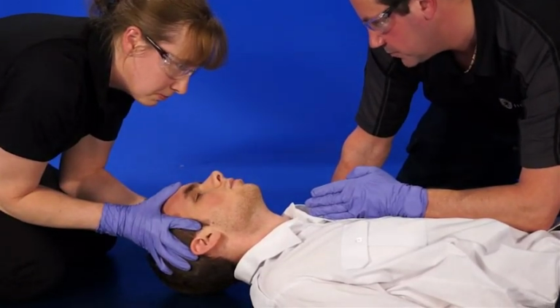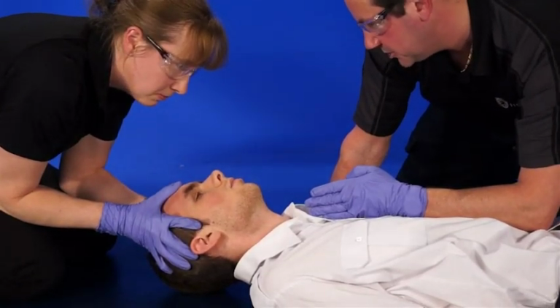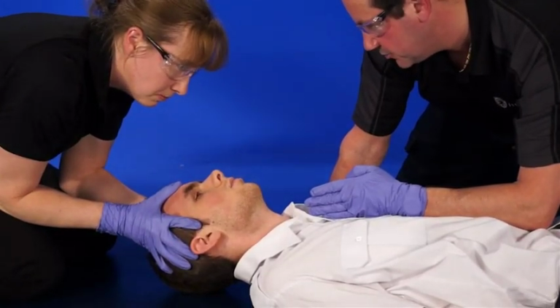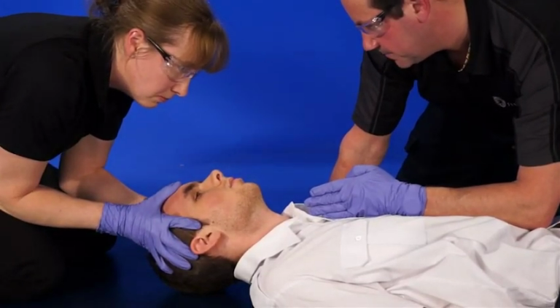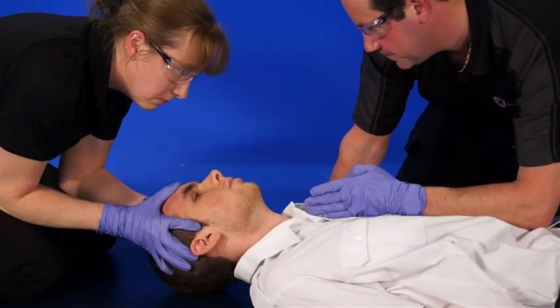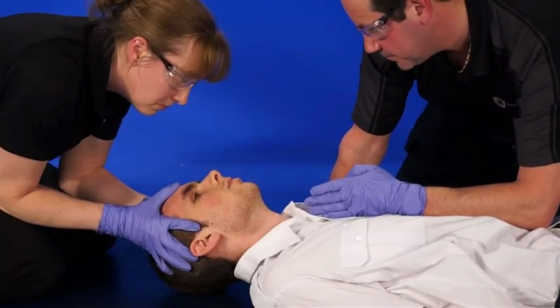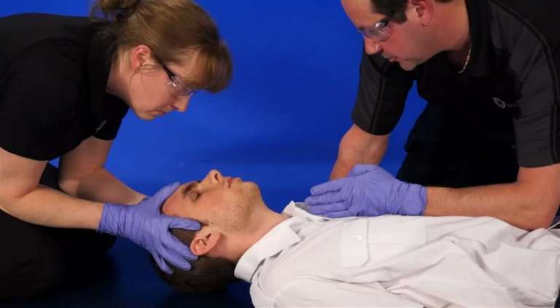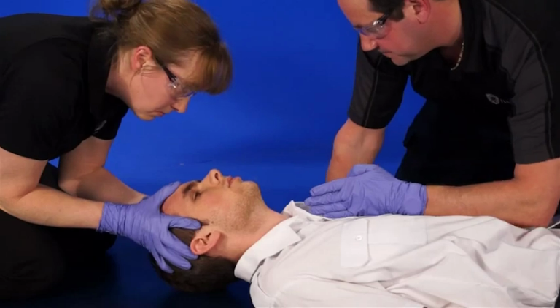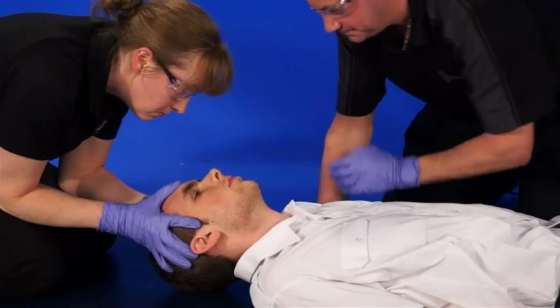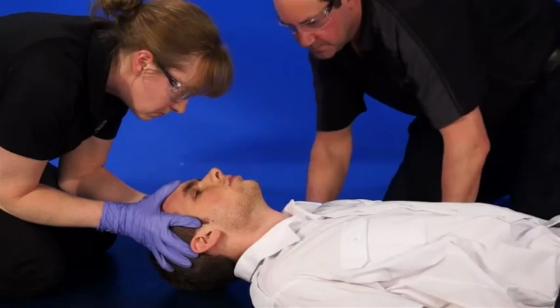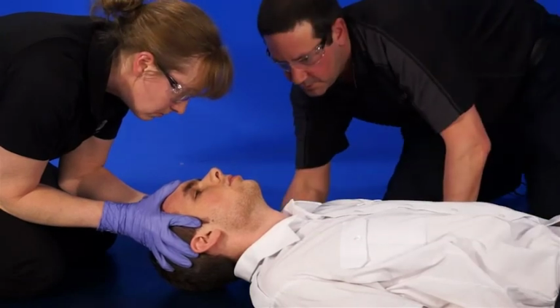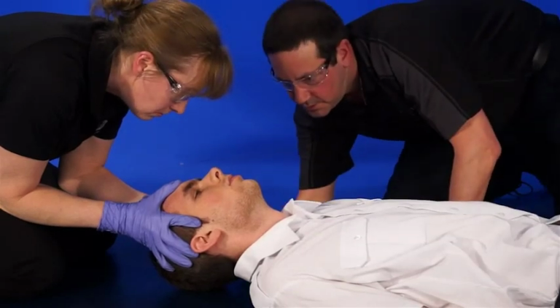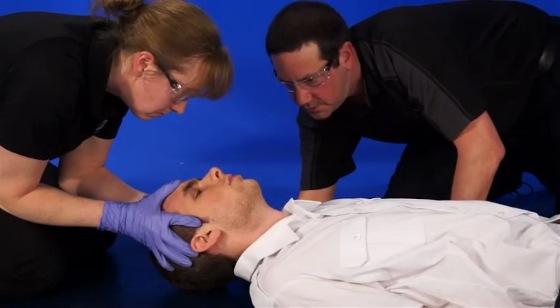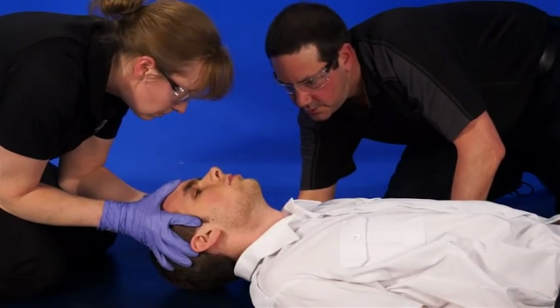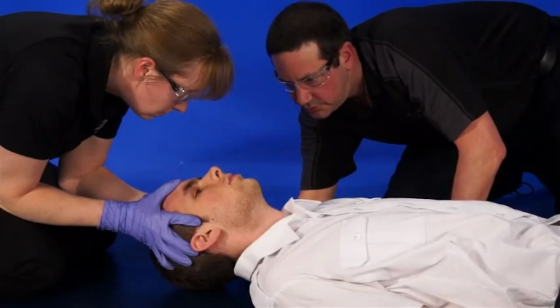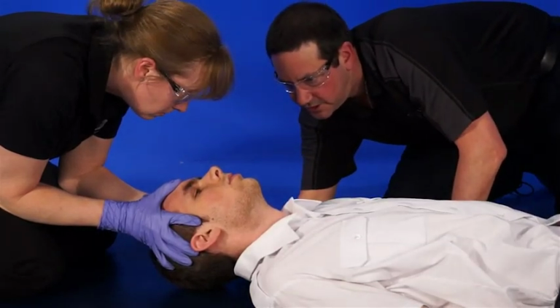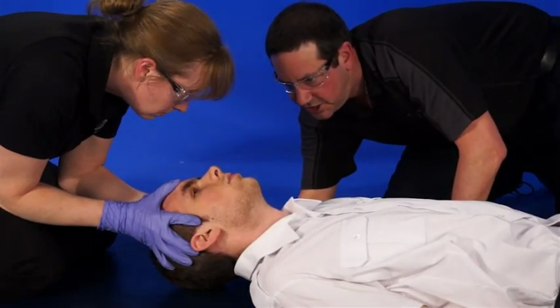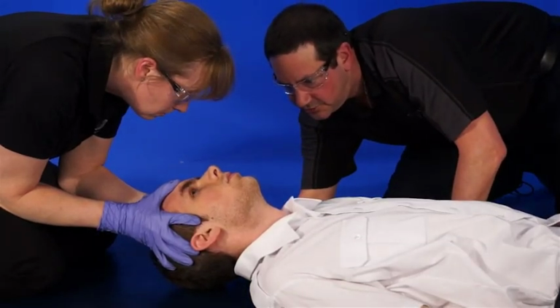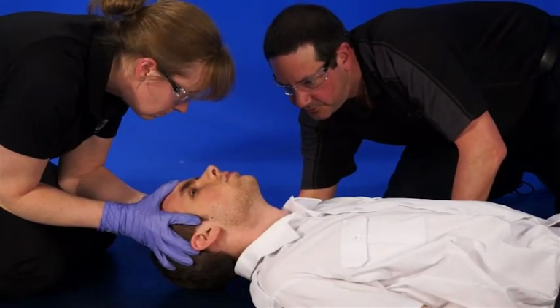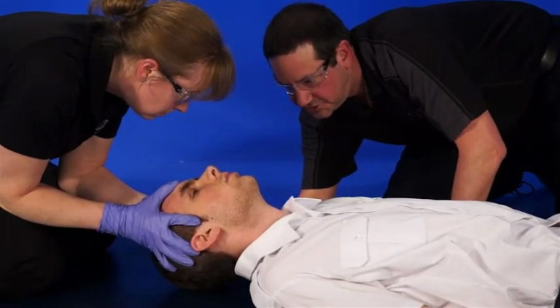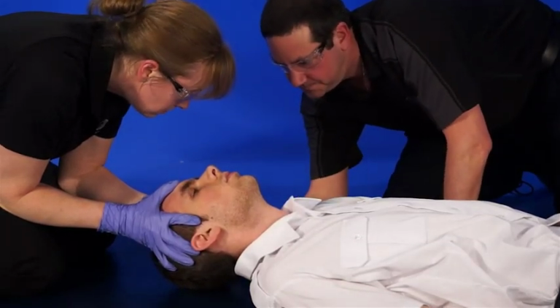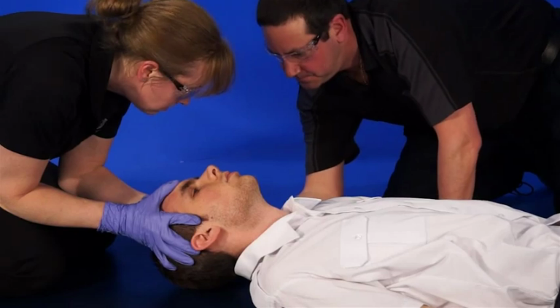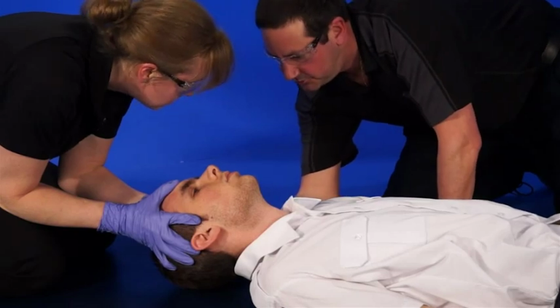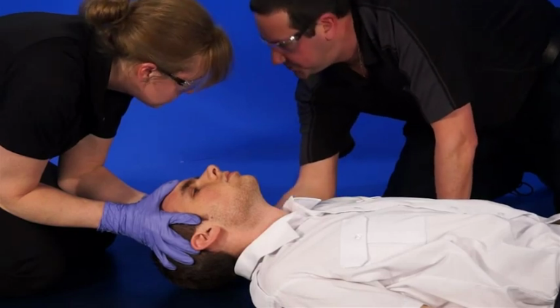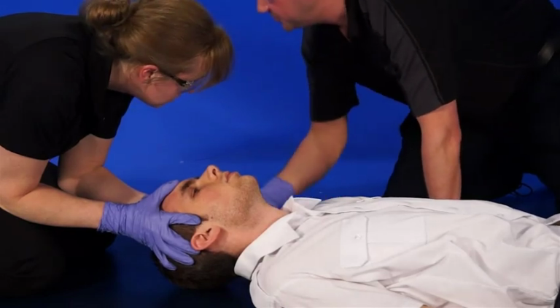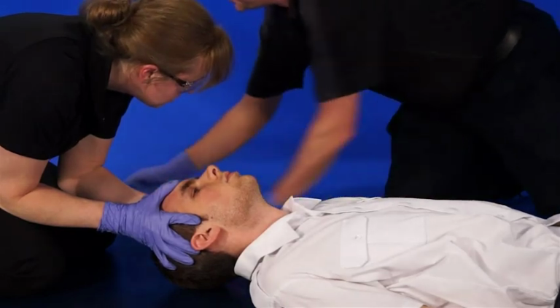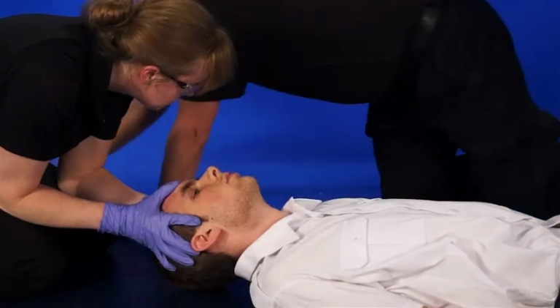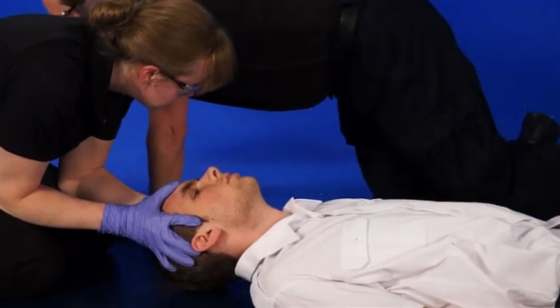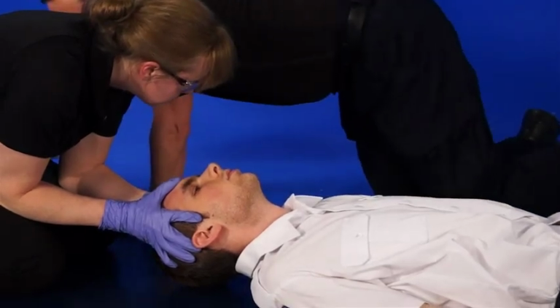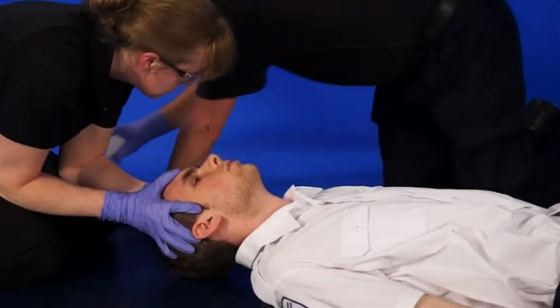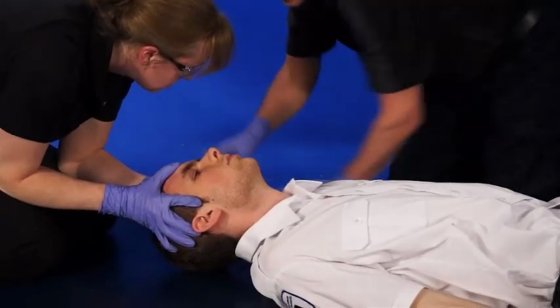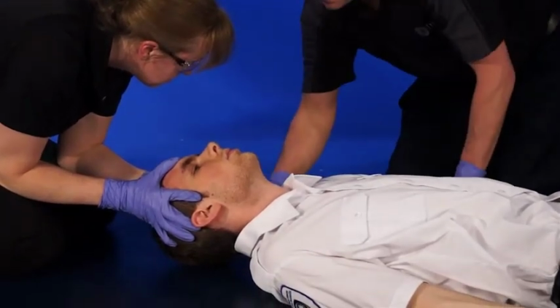A little tiny bit more. Good. Just back a little tiny bit to neutral. Excellent. There's a little space between his head and the floor. Thank you.